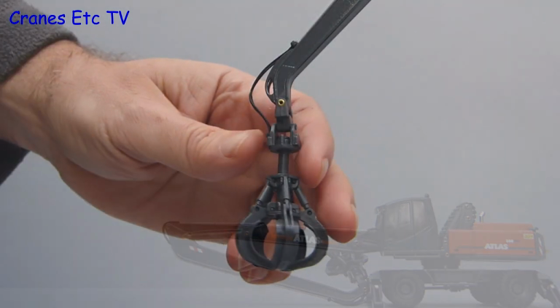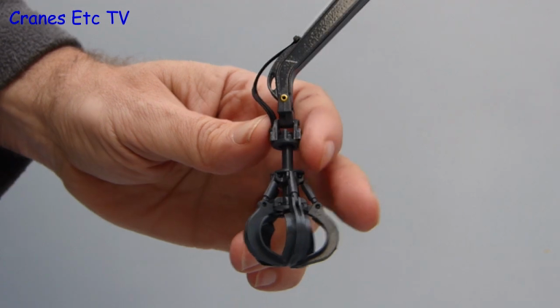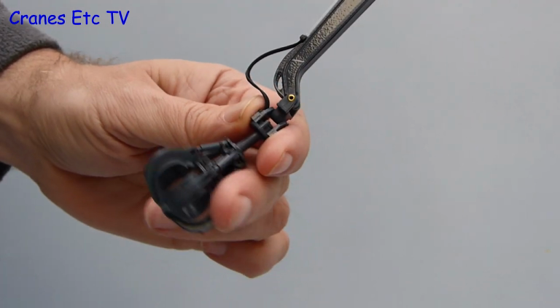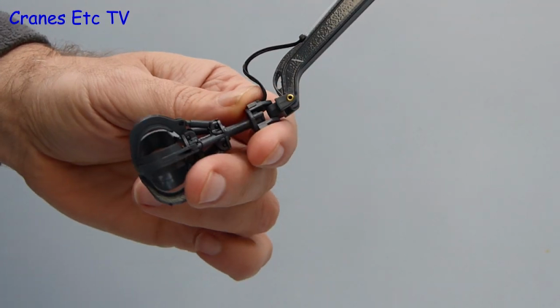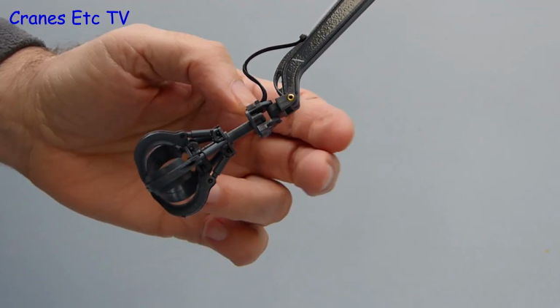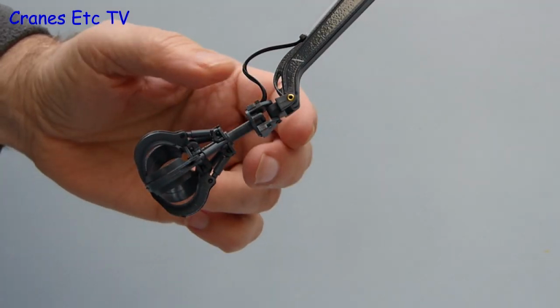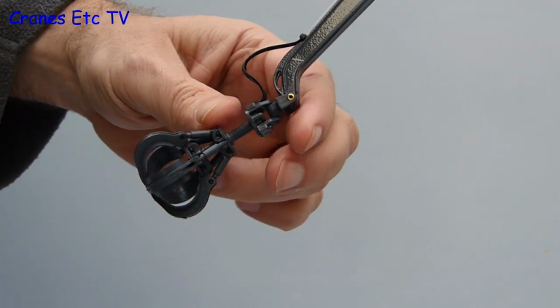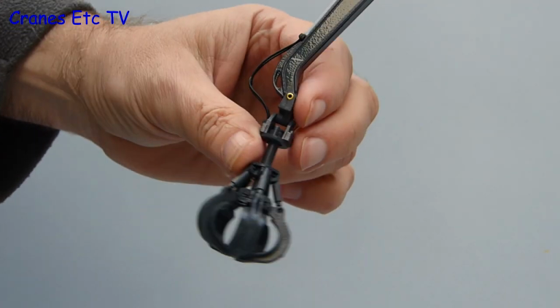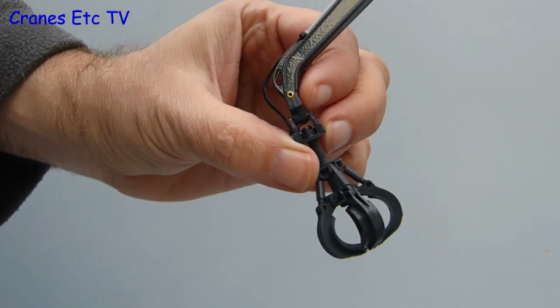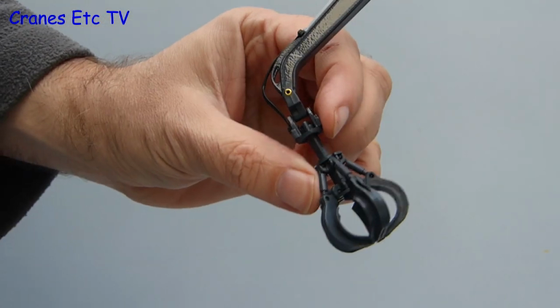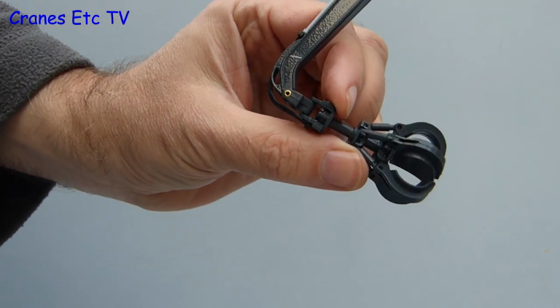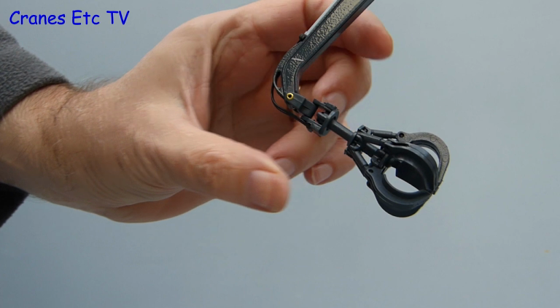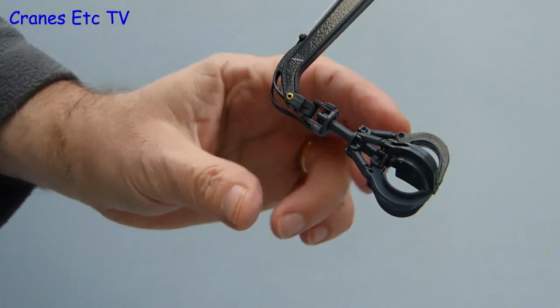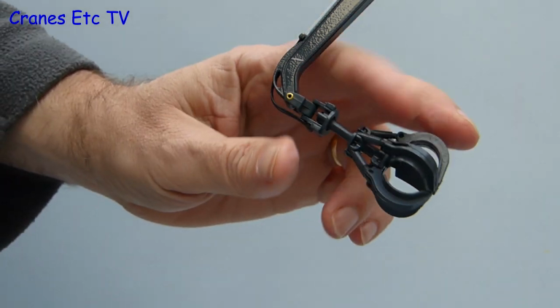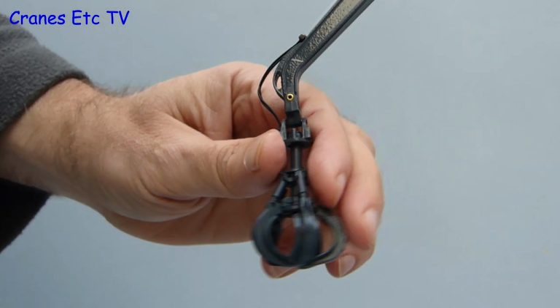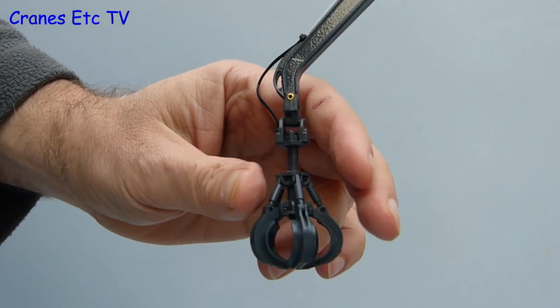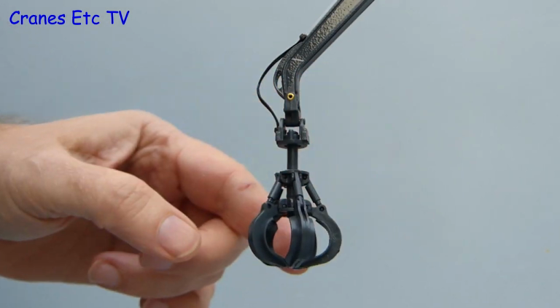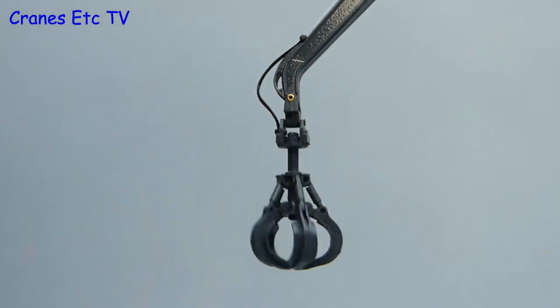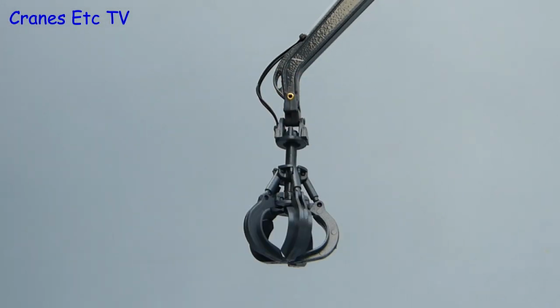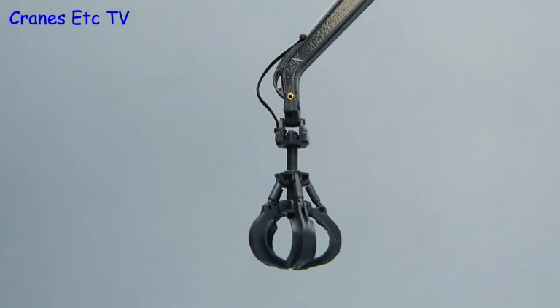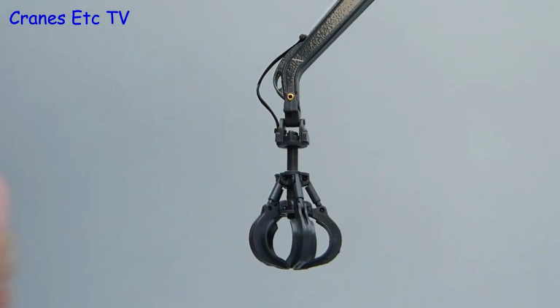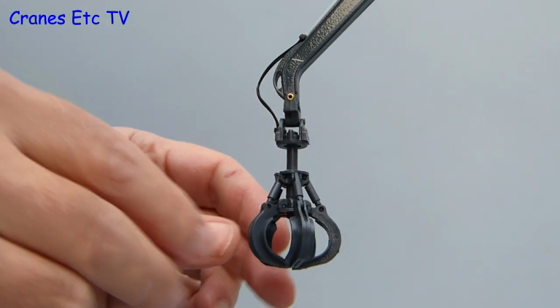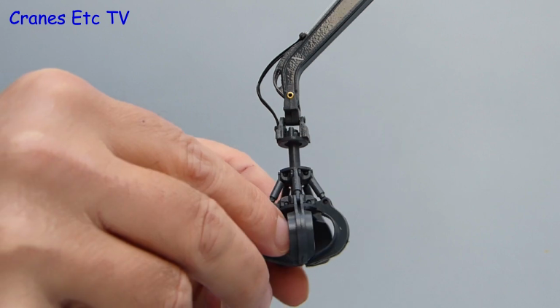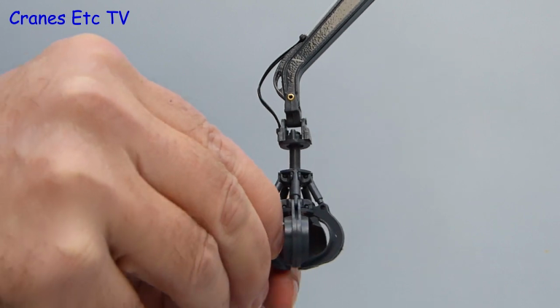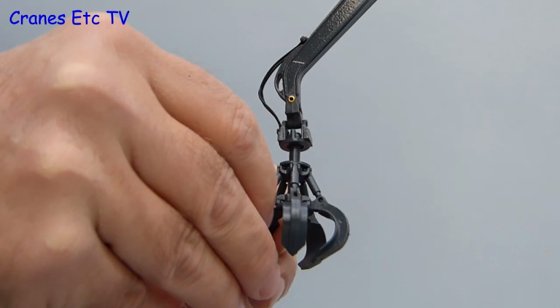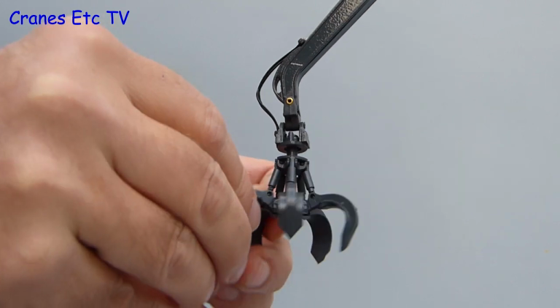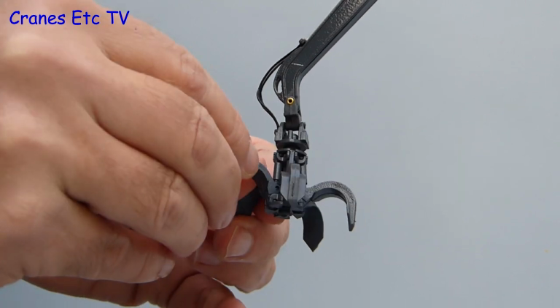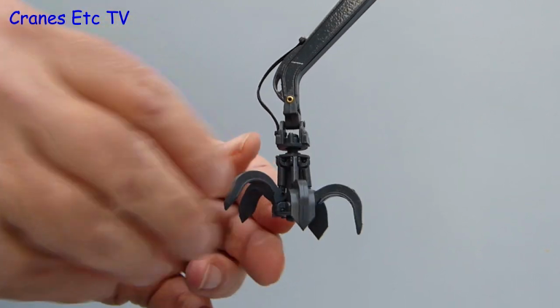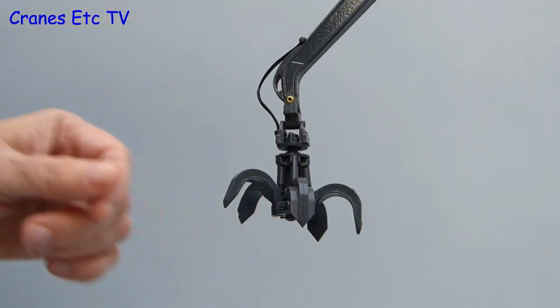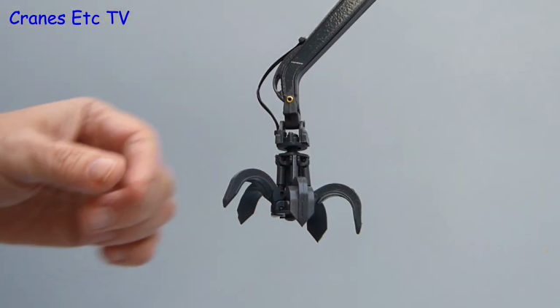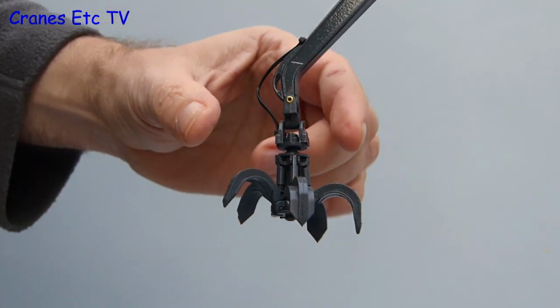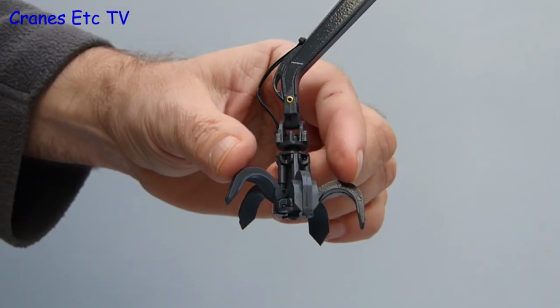Let's take a moment to look at the grab. On the review model it didn't swing freely in one direction, probably because the connection is a bit tight, but it is fine in the other direction. In addition, the grab rotates fully and it also opens and closes with a realistic movement.